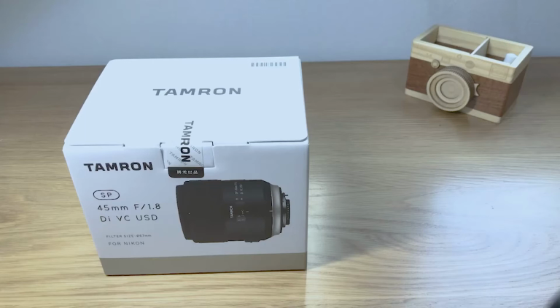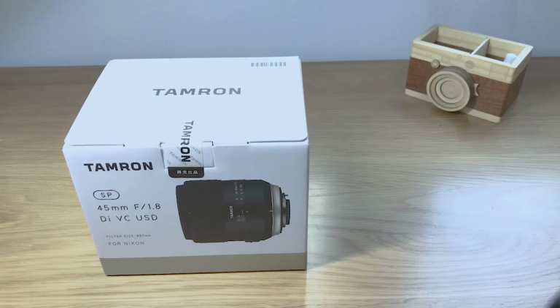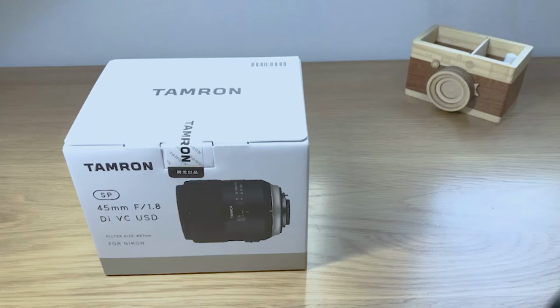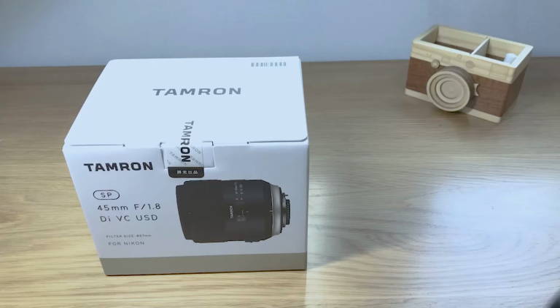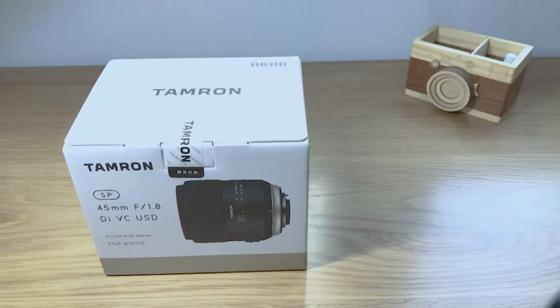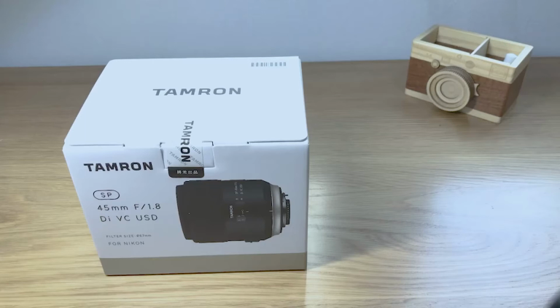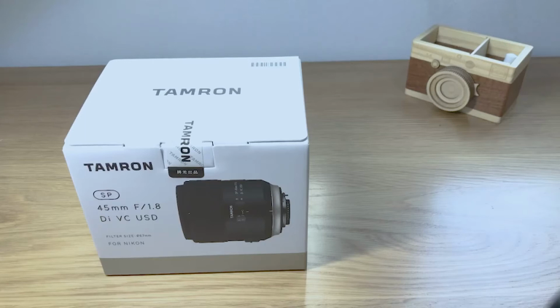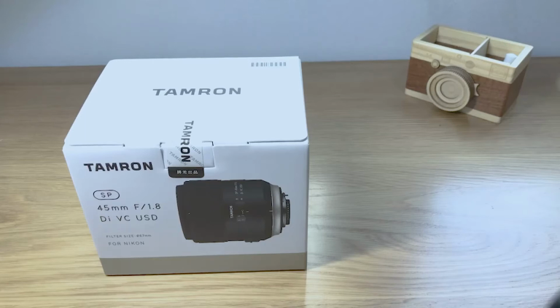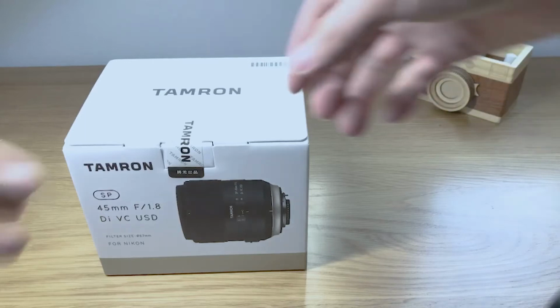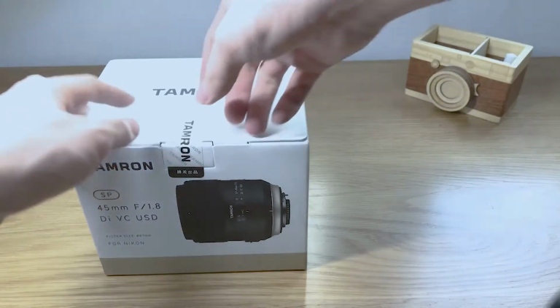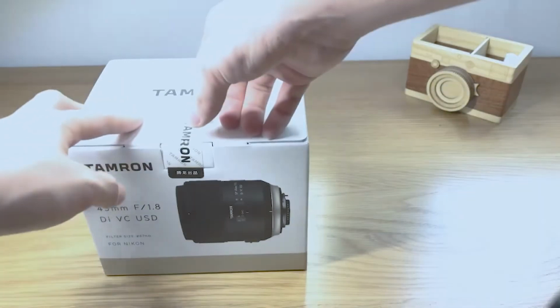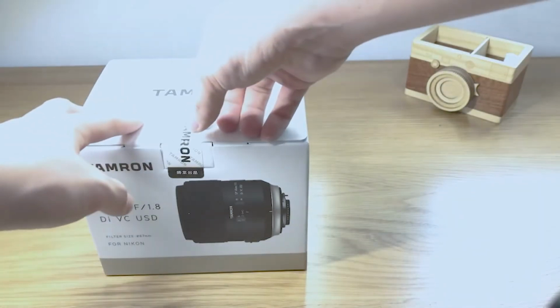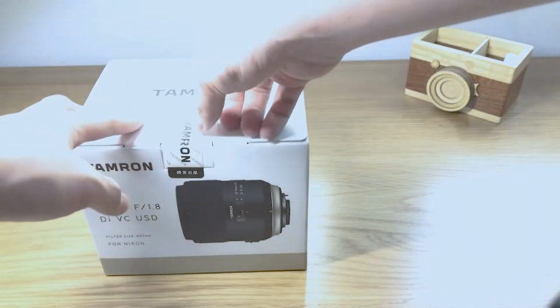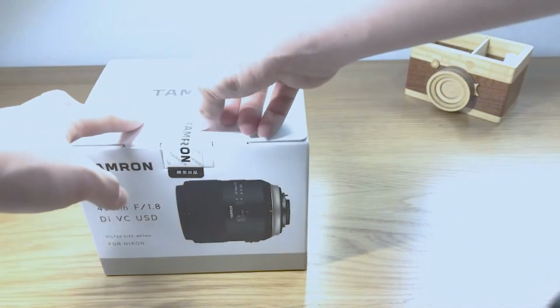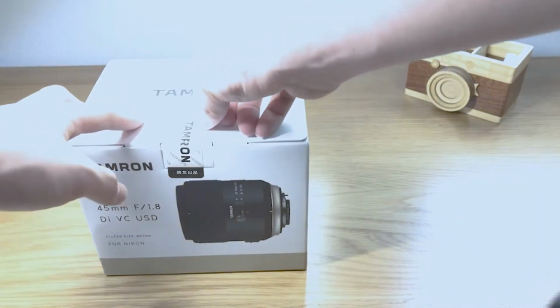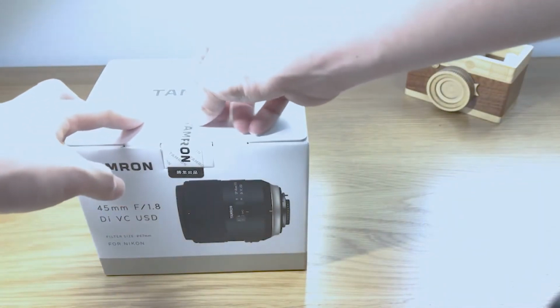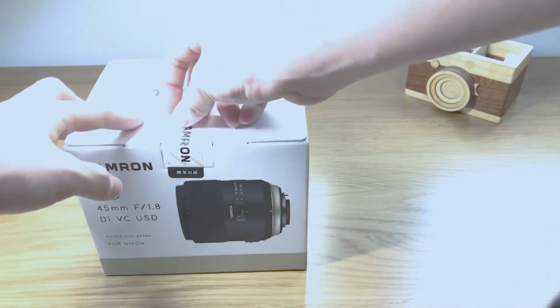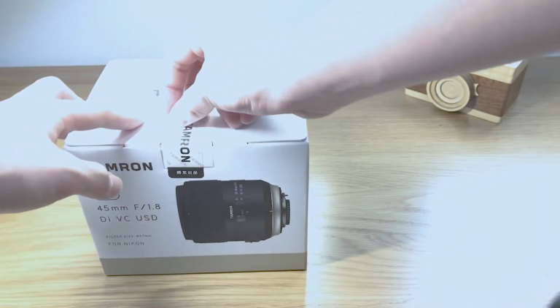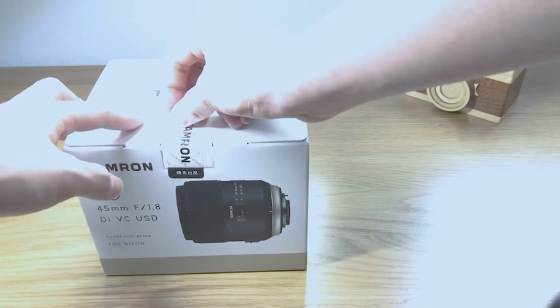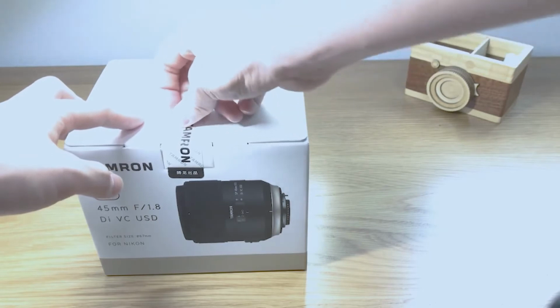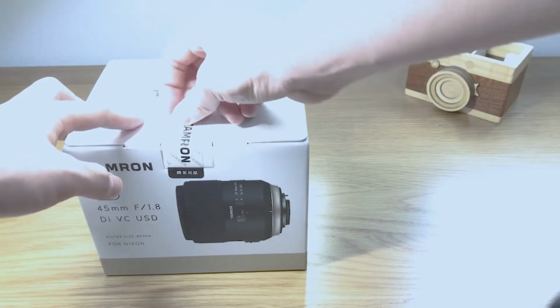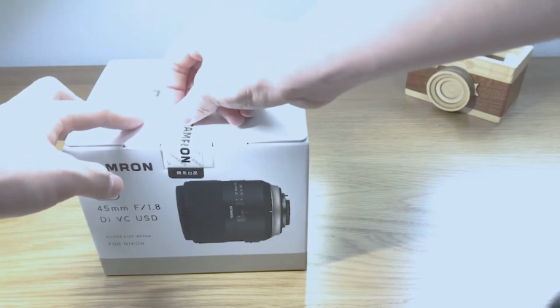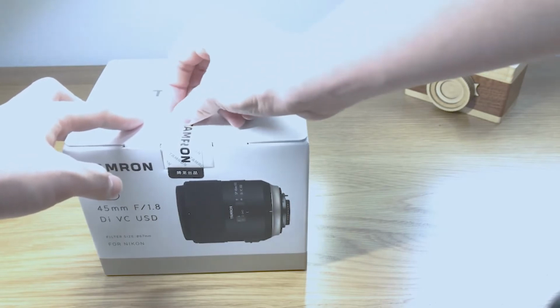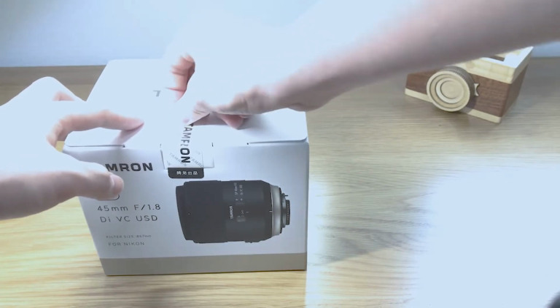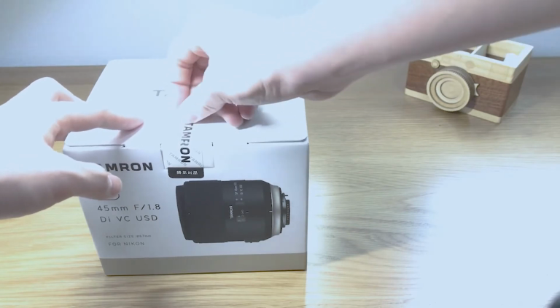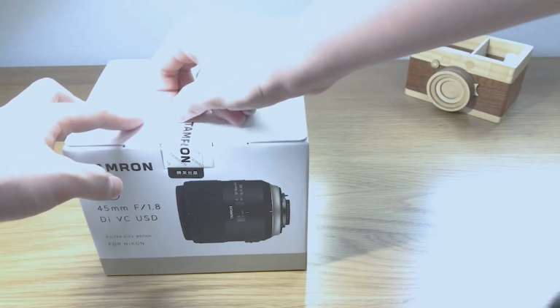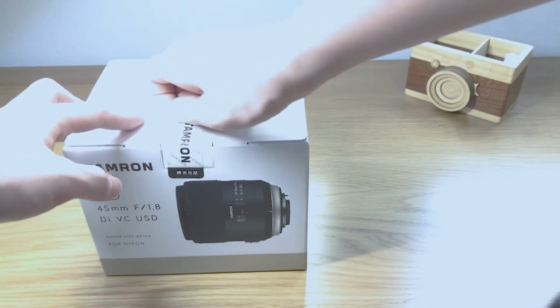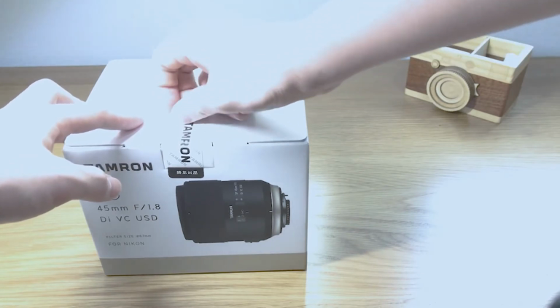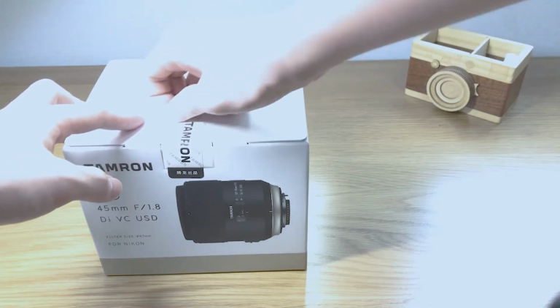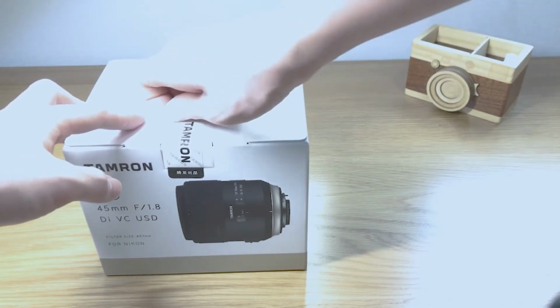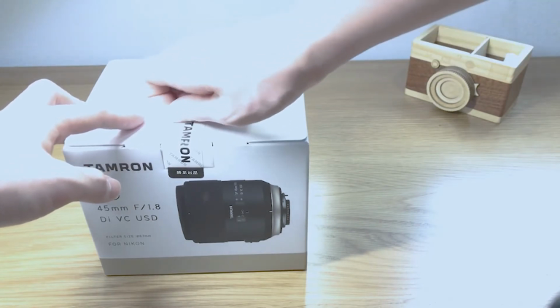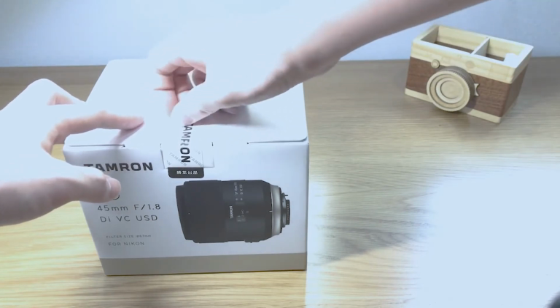Hello, everyone. Welcome to this video. The lens we want to open today is the Tunglung 45mm f1.8.